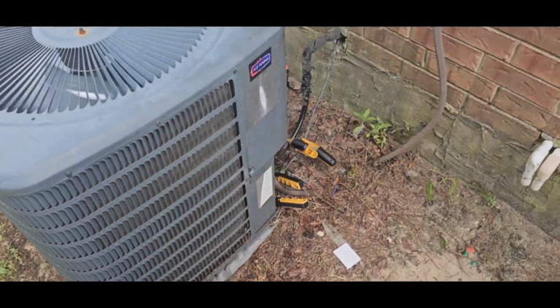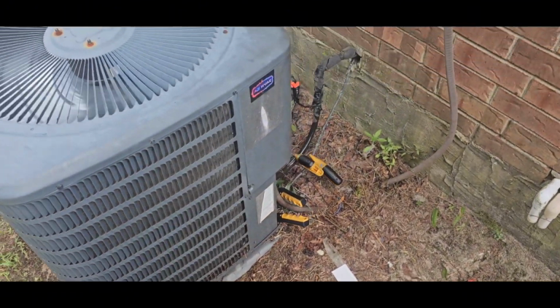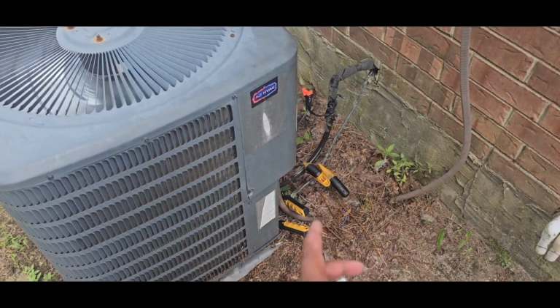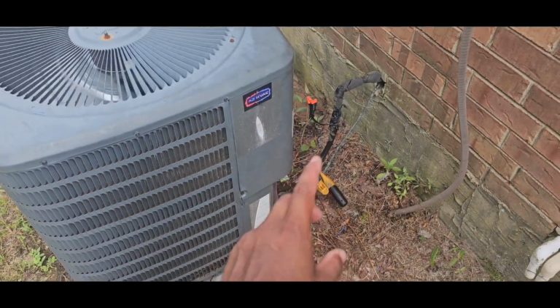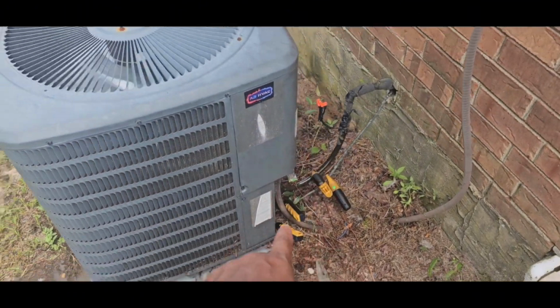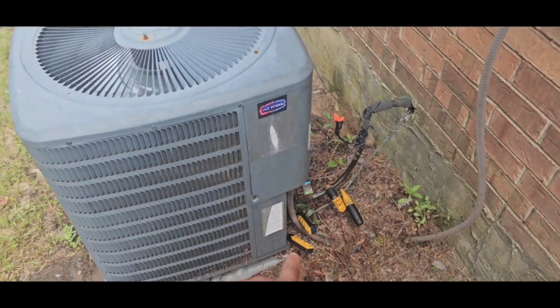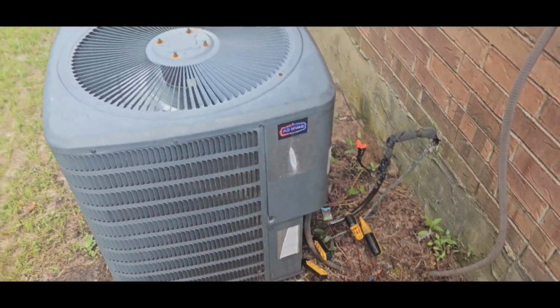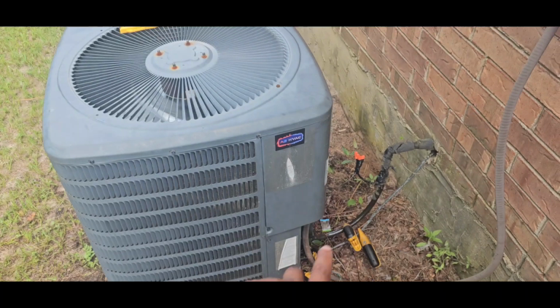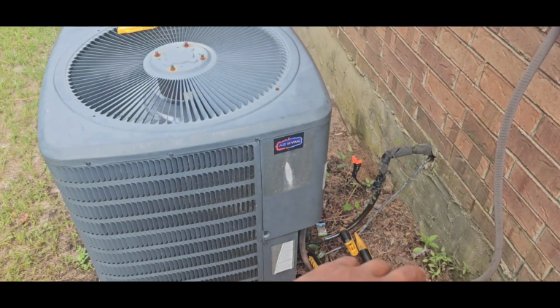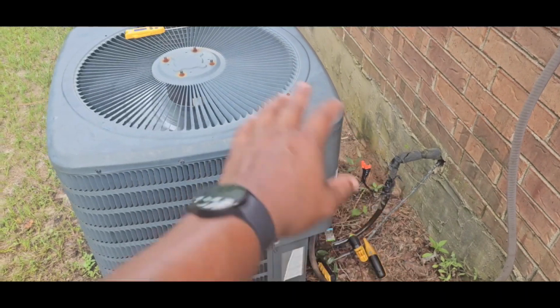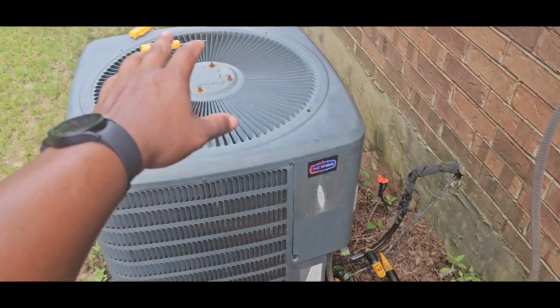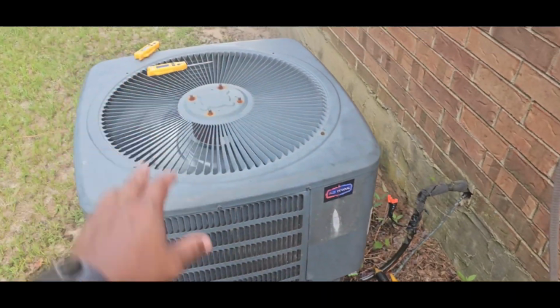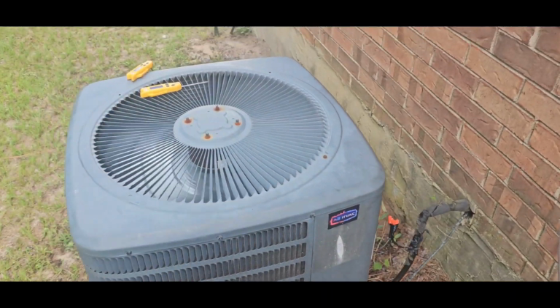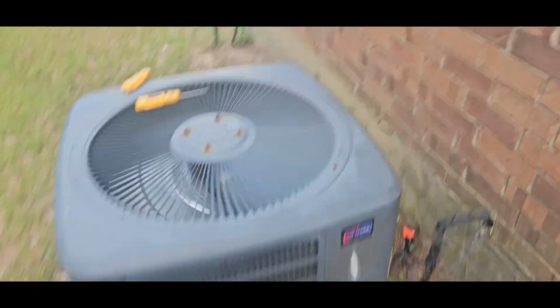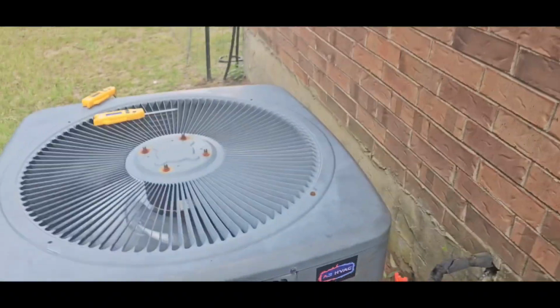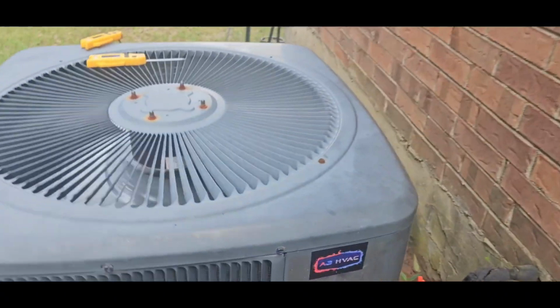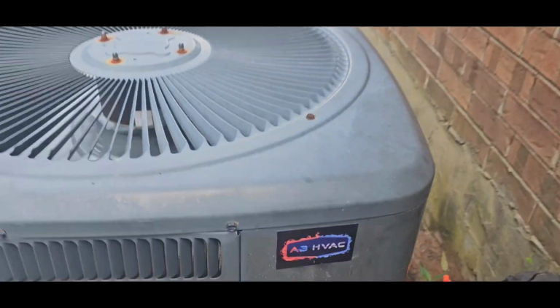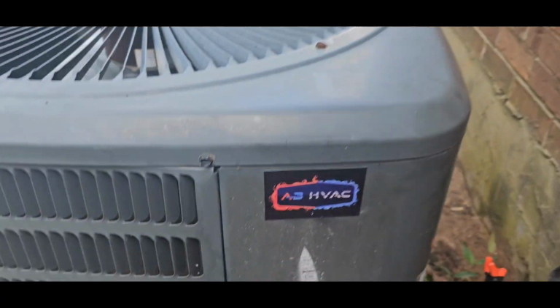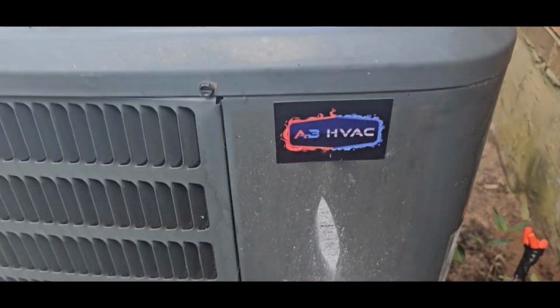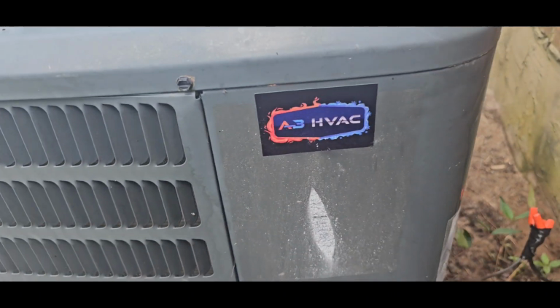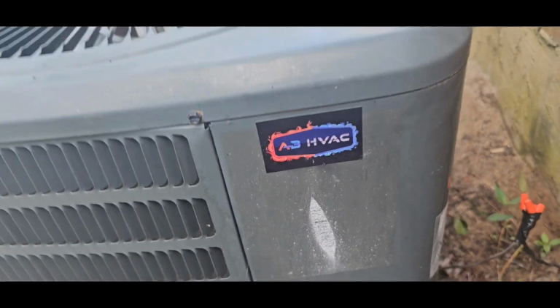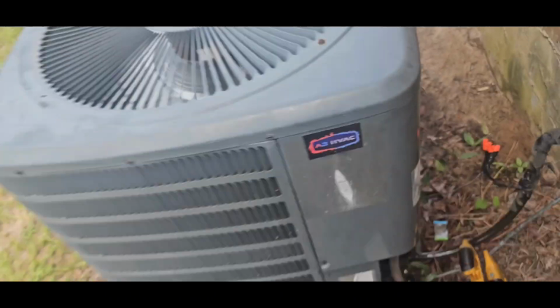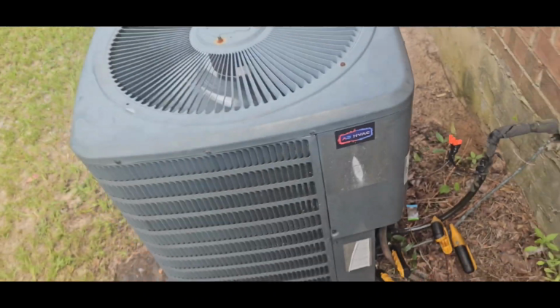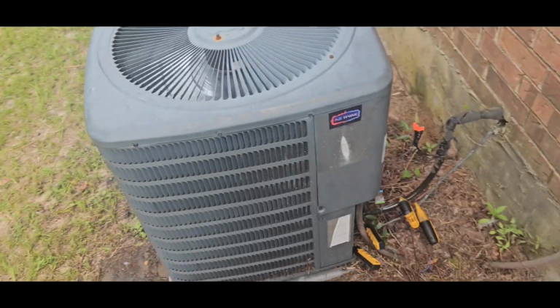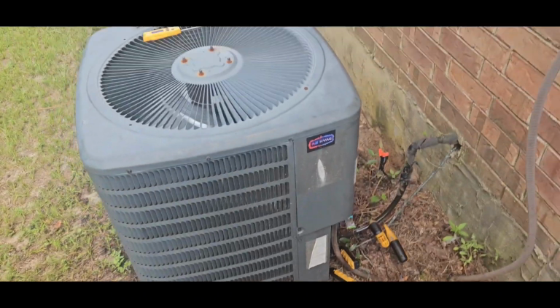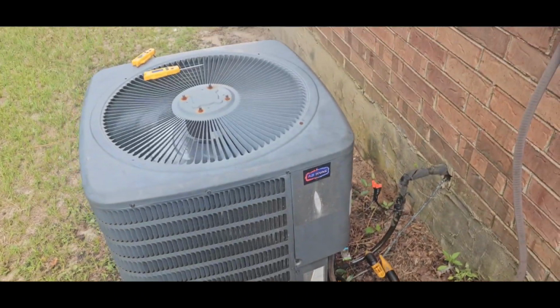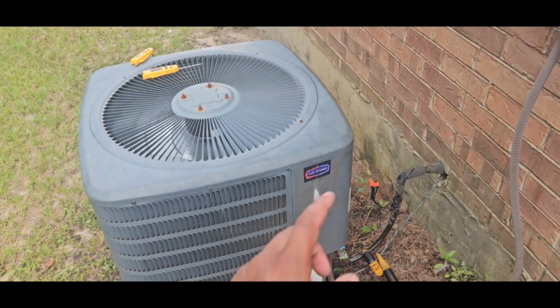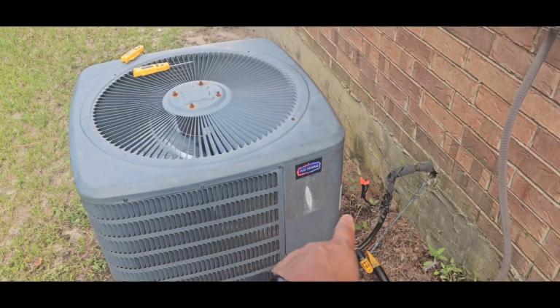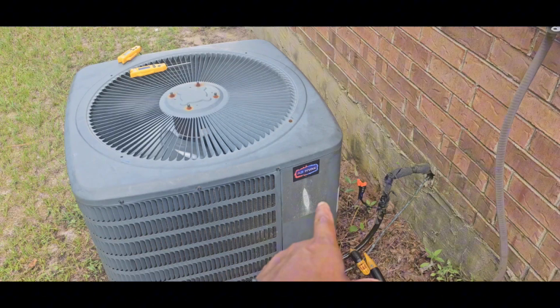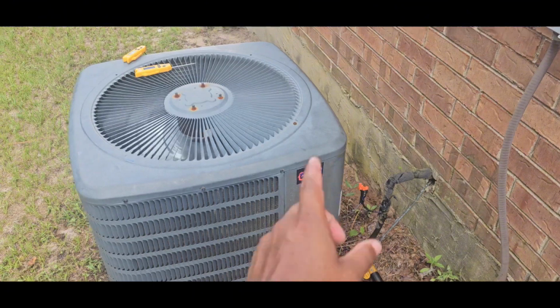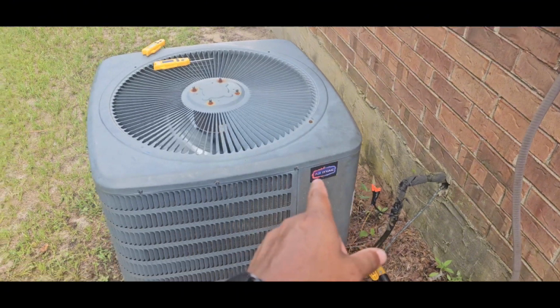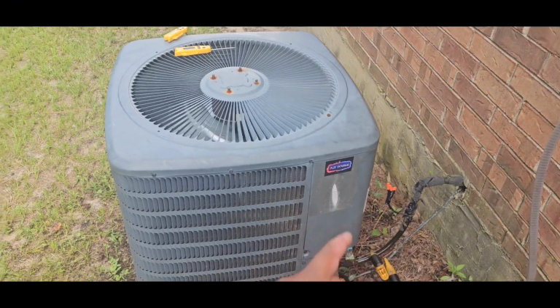I'm gonna go ahead and remove all my equipment. Popped another sticker on there — I'm actually having a lot of fun popping these stickers on, I'm not gonna lie. Makes me feel like I've leveled up, I don't know why.